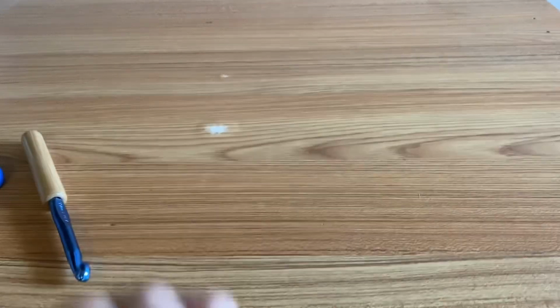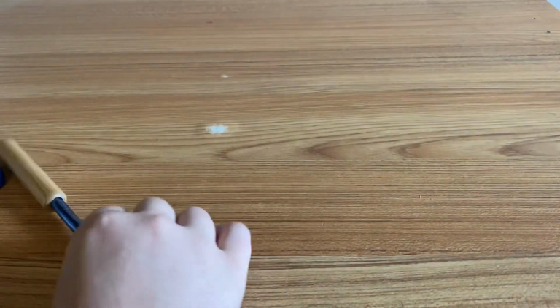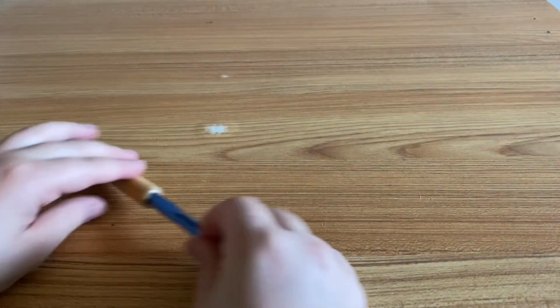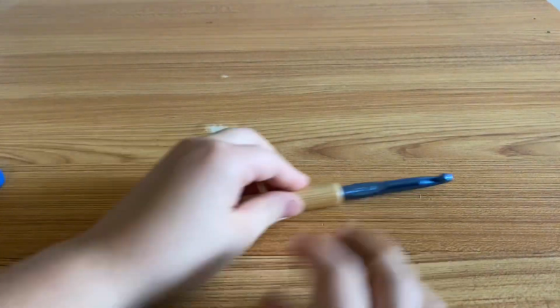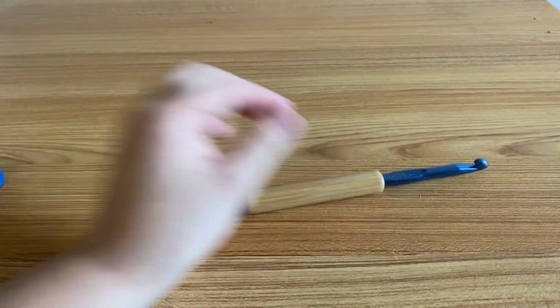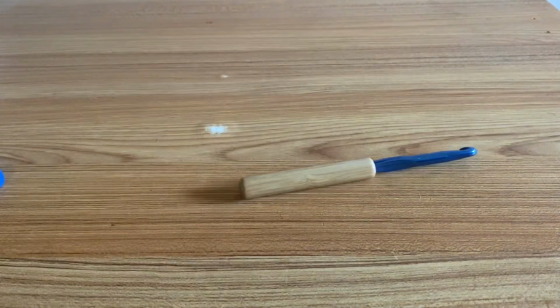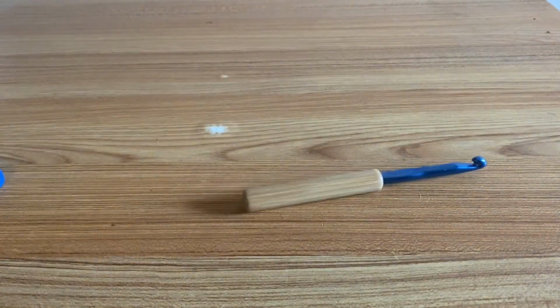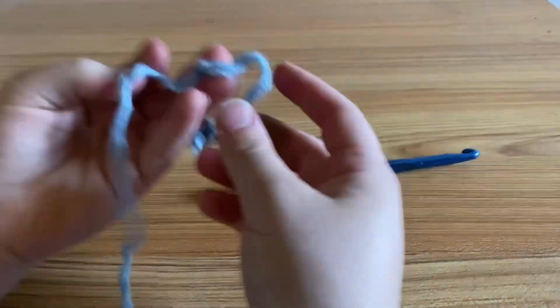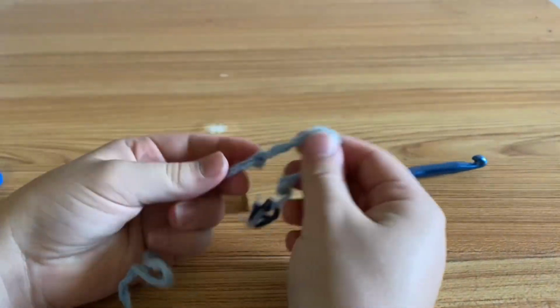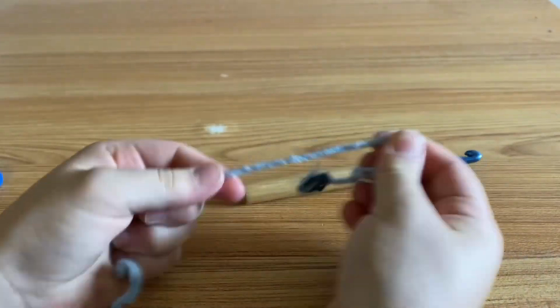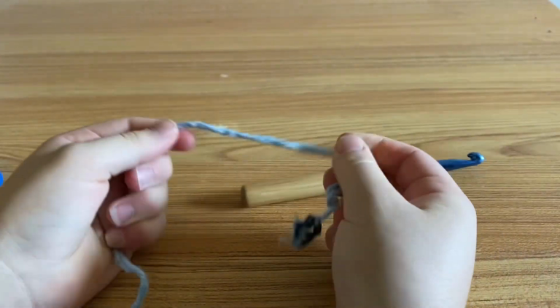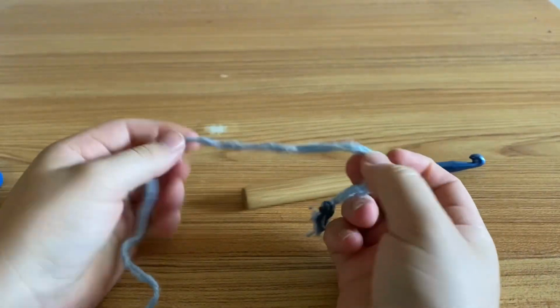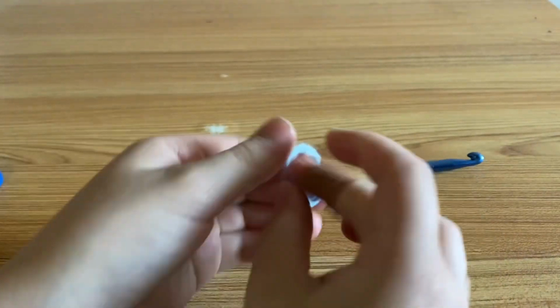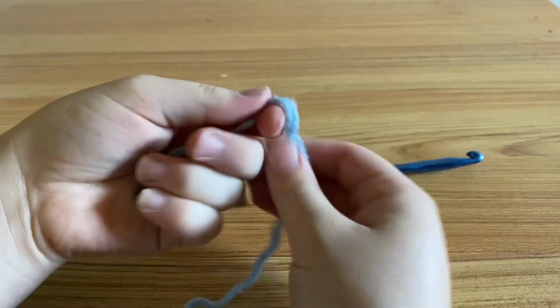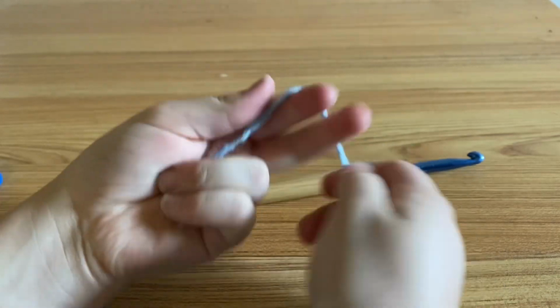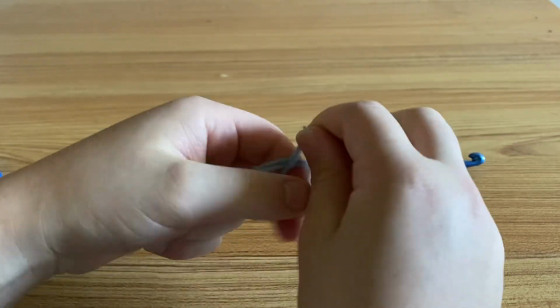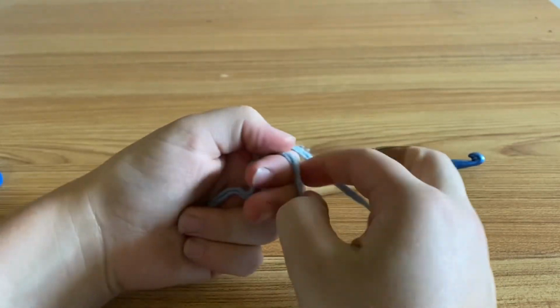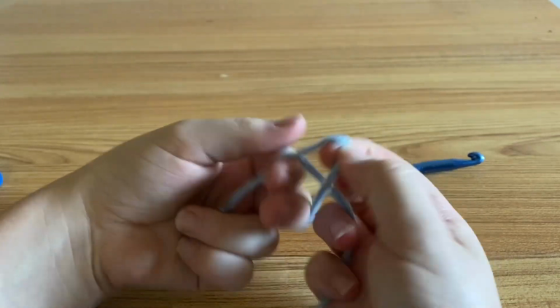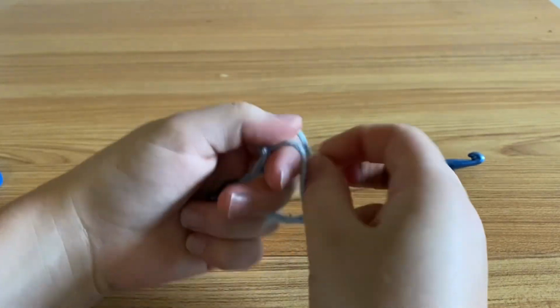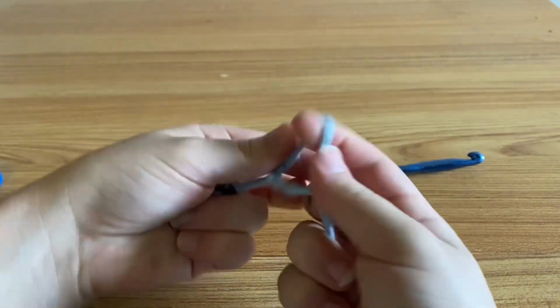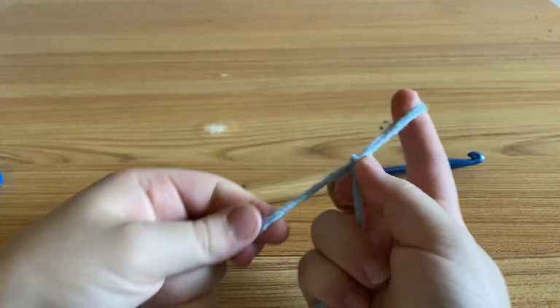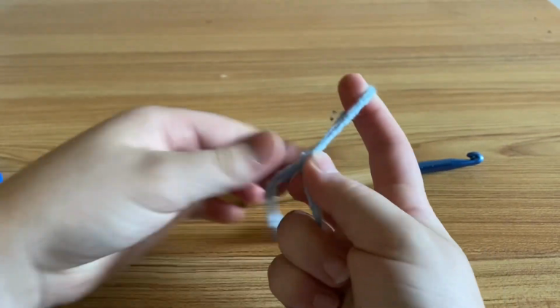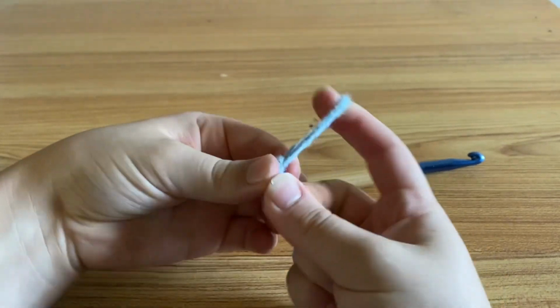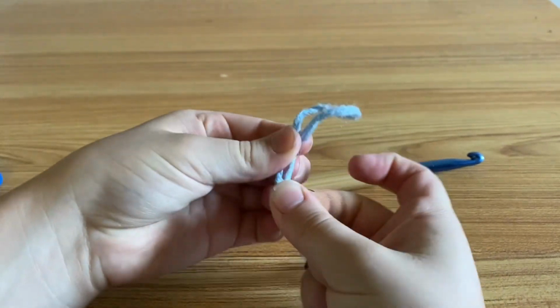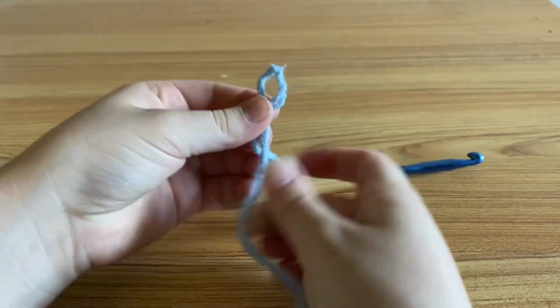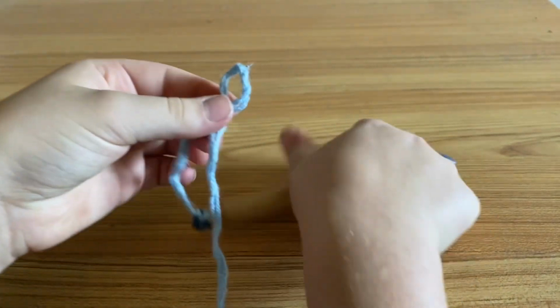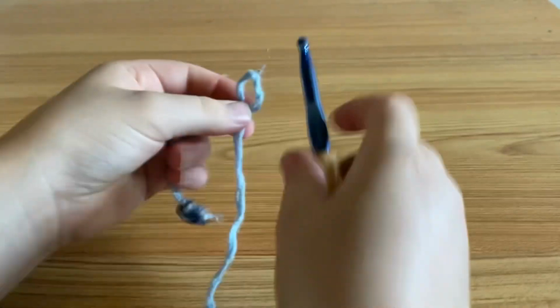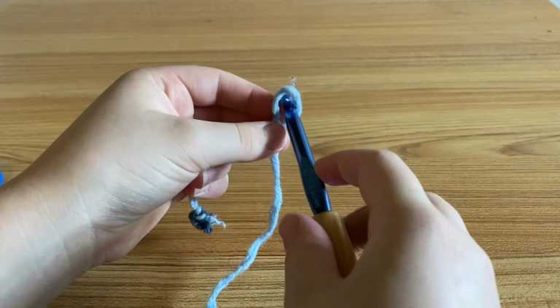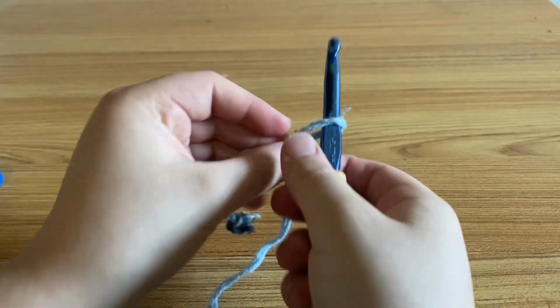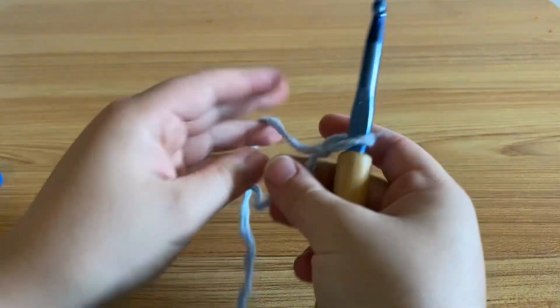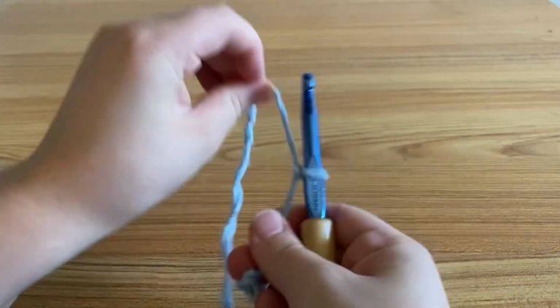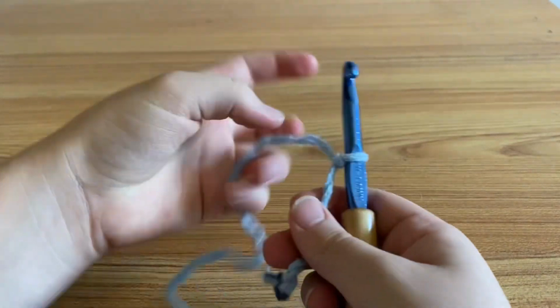Hello, today we're going to learn how to double crochet. You're going to begin with a basic slip knot, put the slip knot on your hook, and chain the amount of chains you want. I only did six for this tutorial.